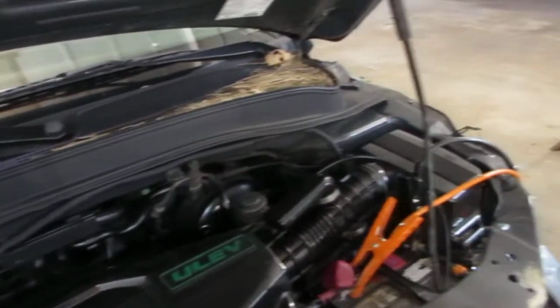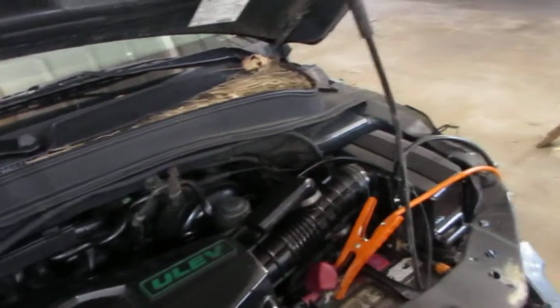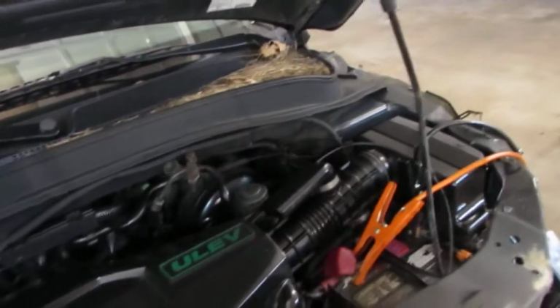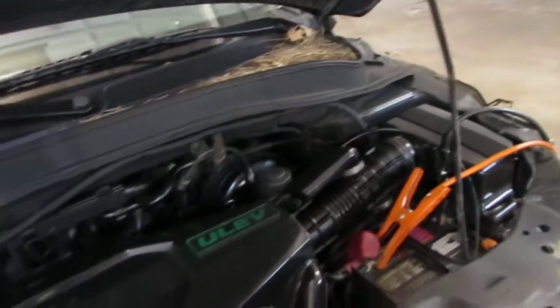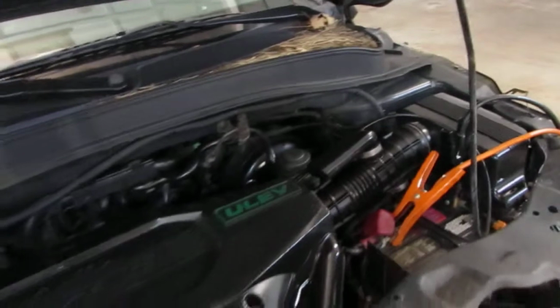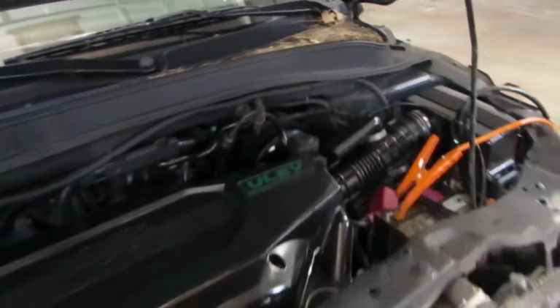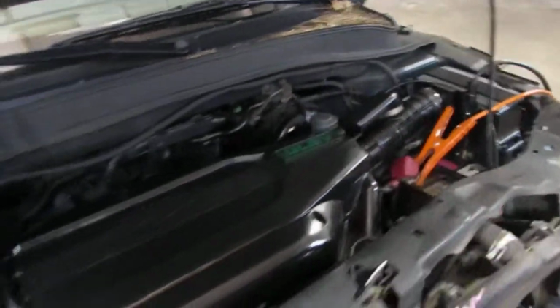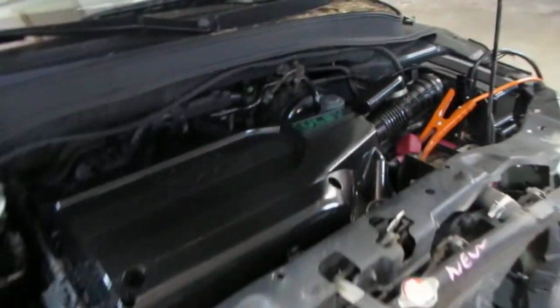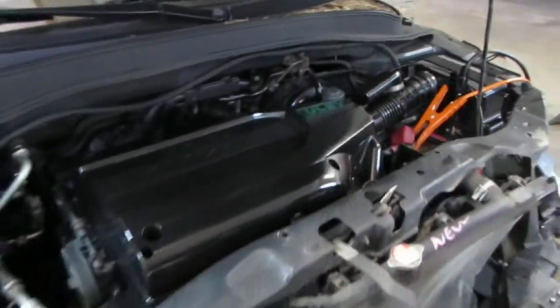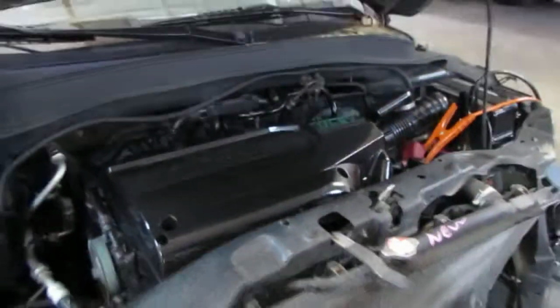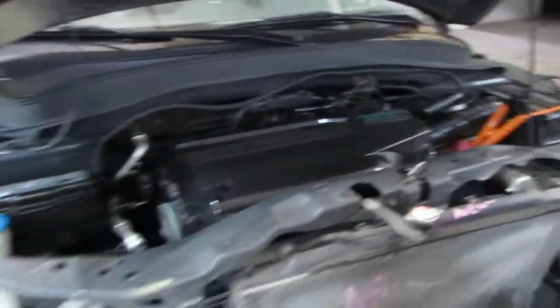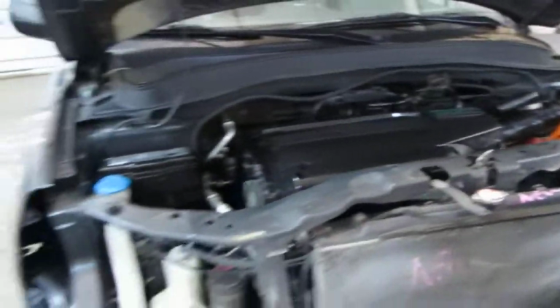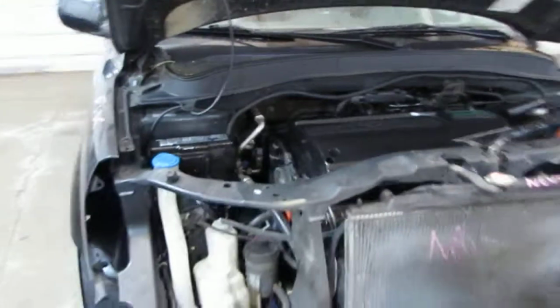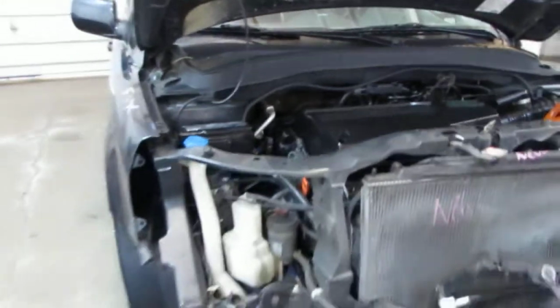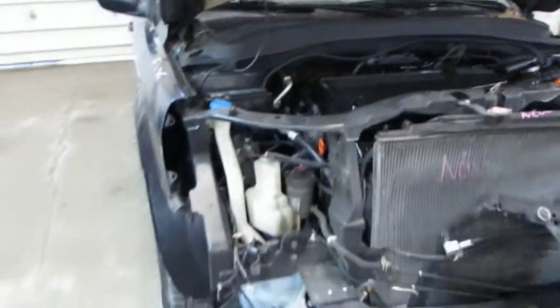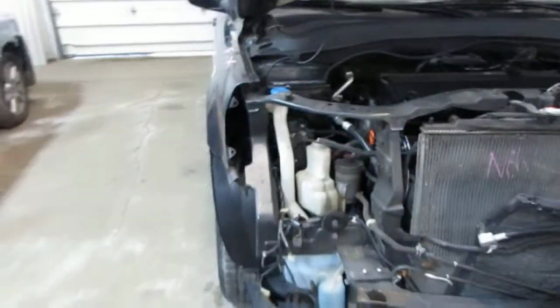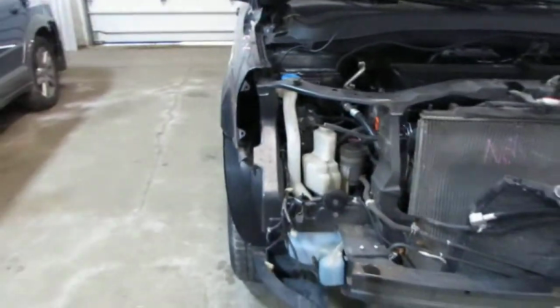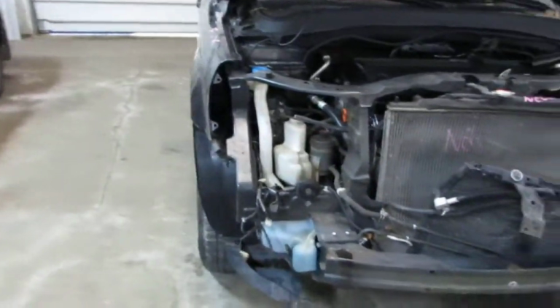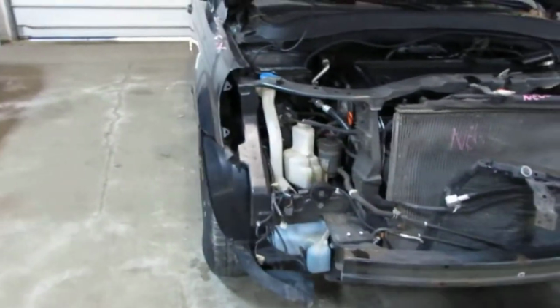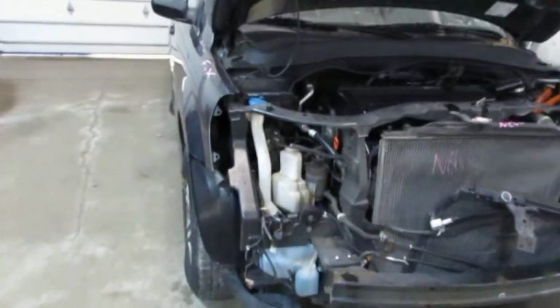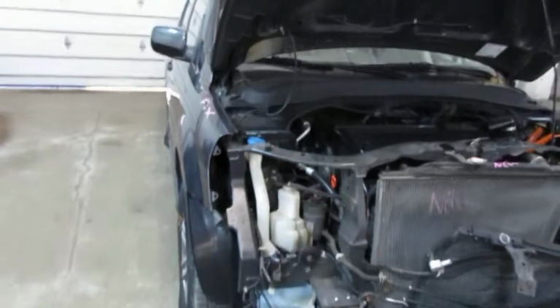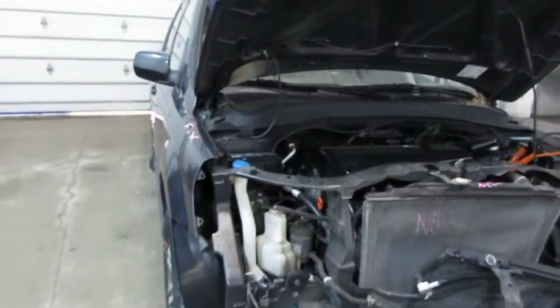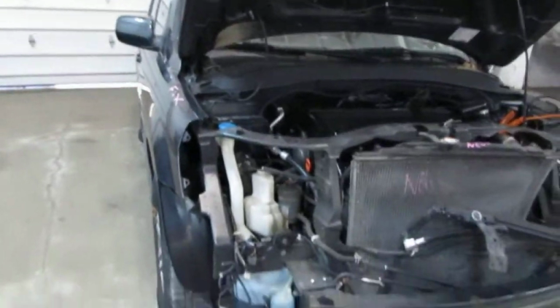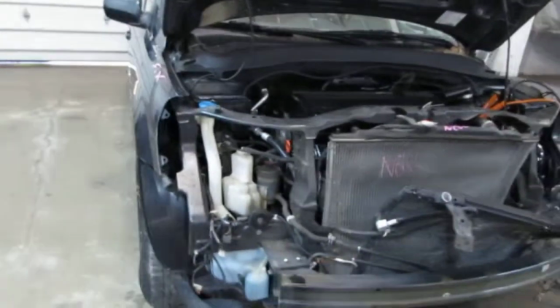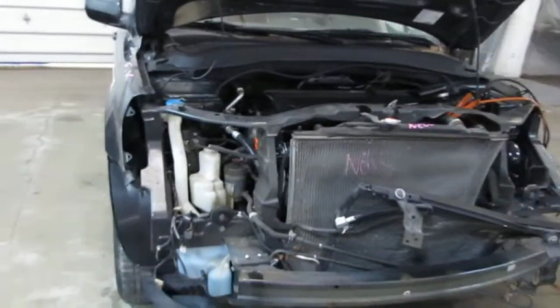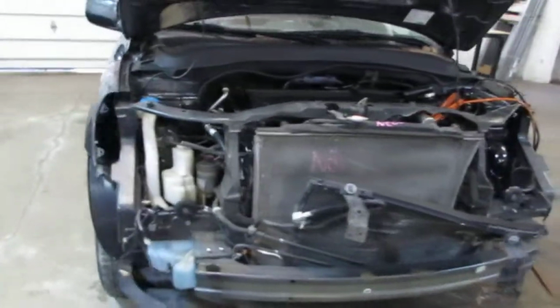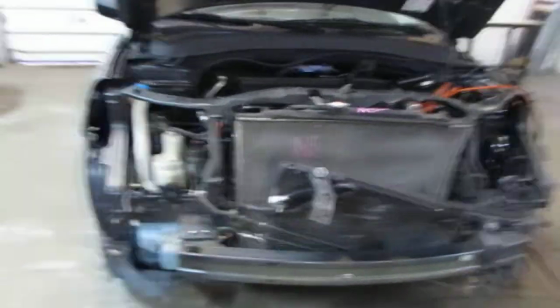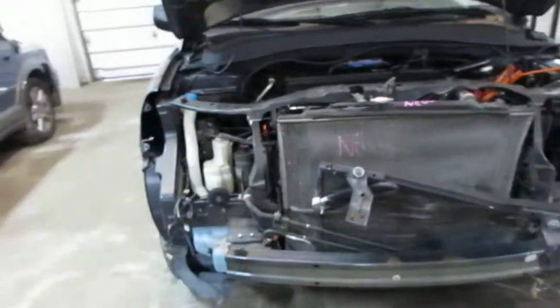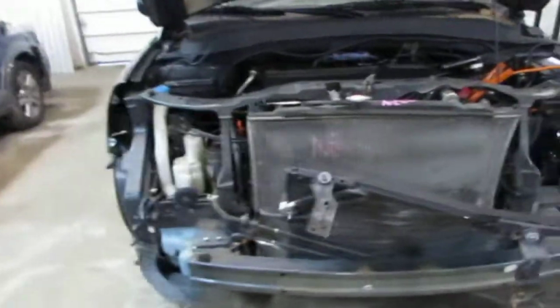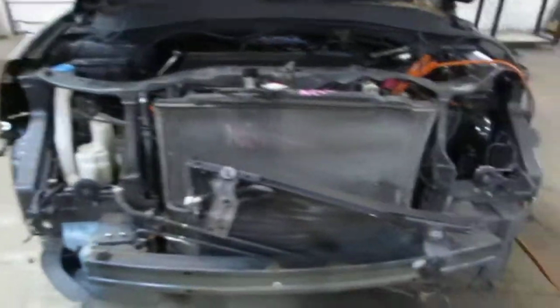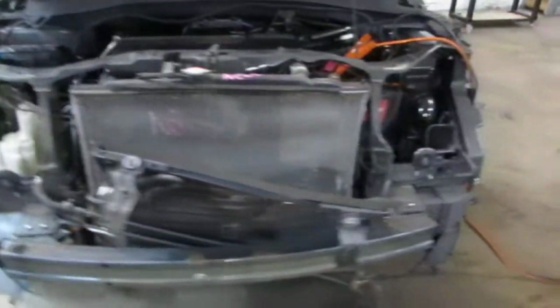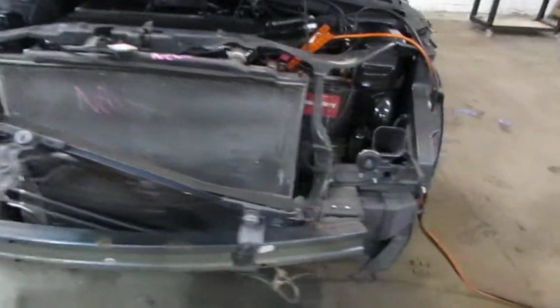The vehicle is equipped with an automatic transmission, cruise control, anti-lock brakes, and is also all-wheel drive. This vehicle was purchased locally through one of our auctions due to front-end collision.